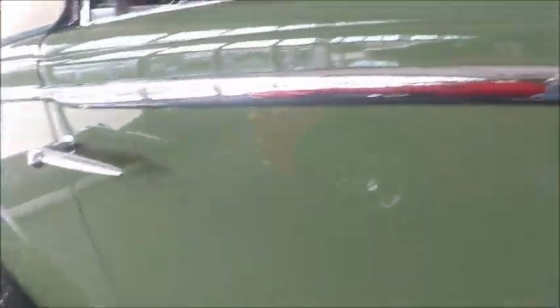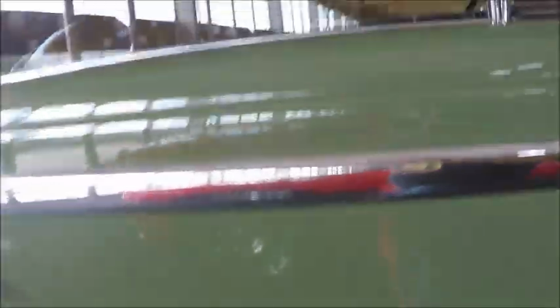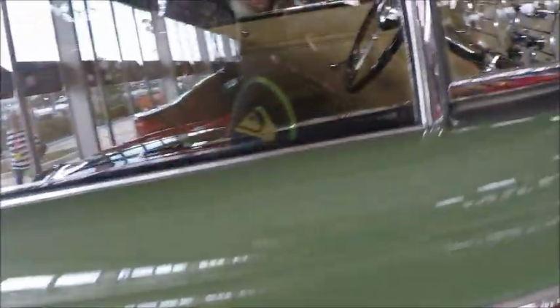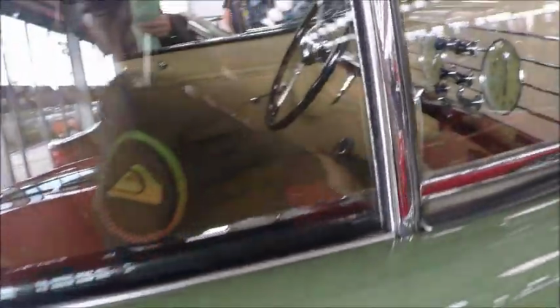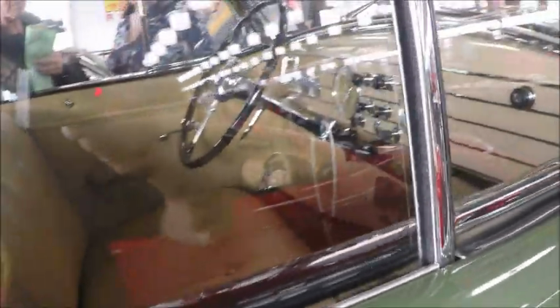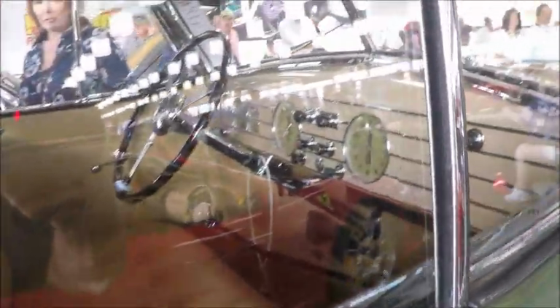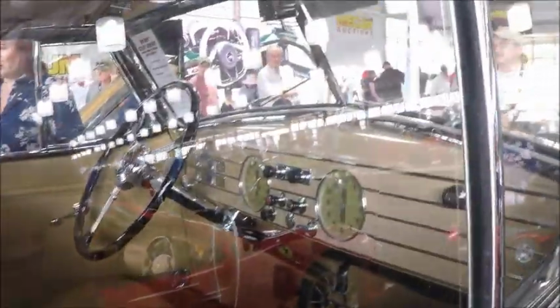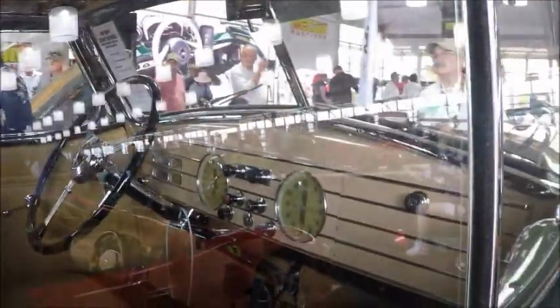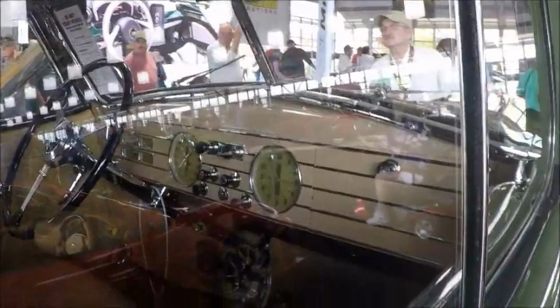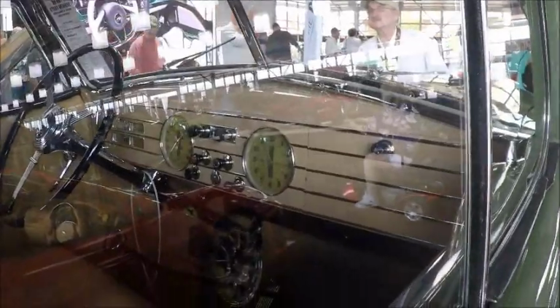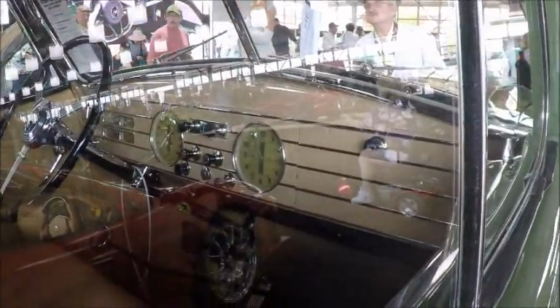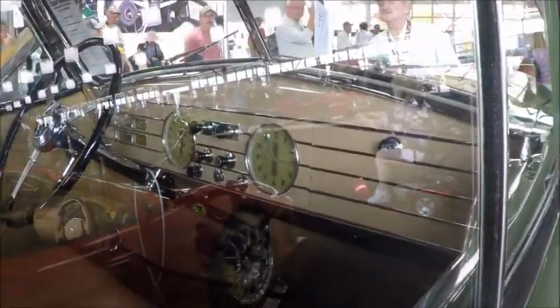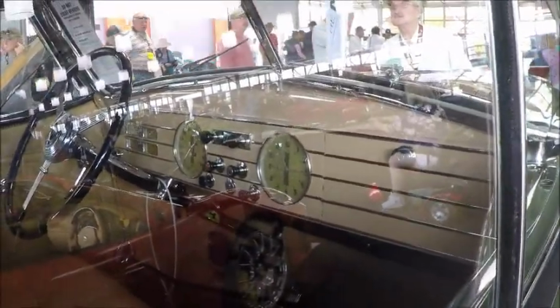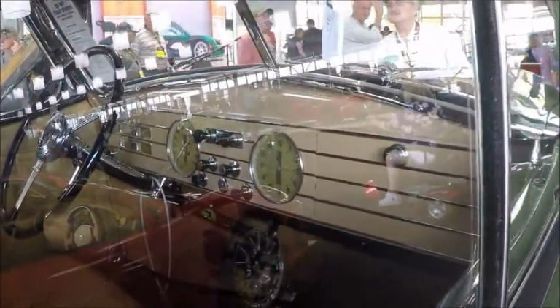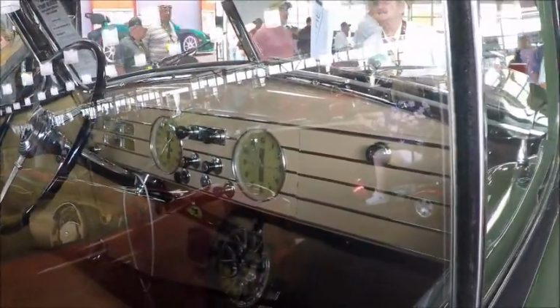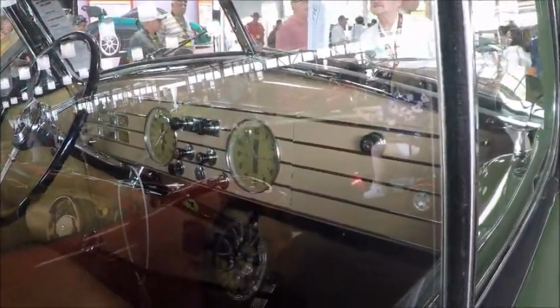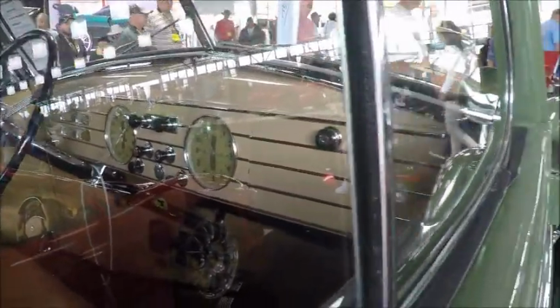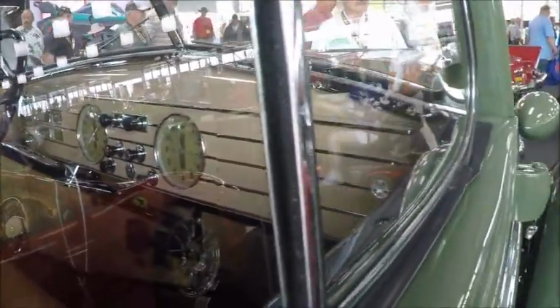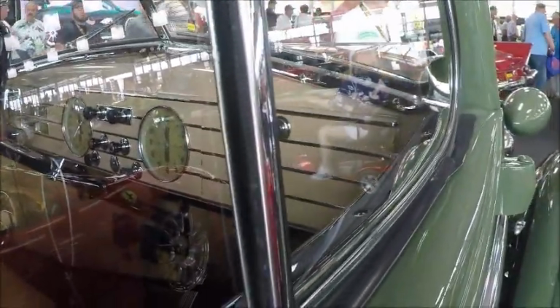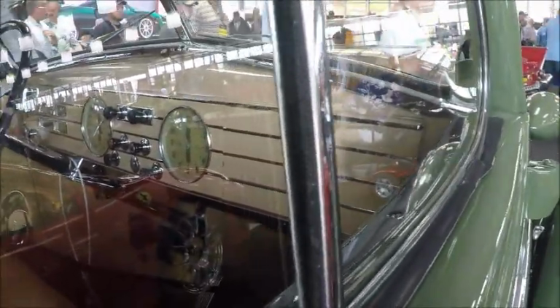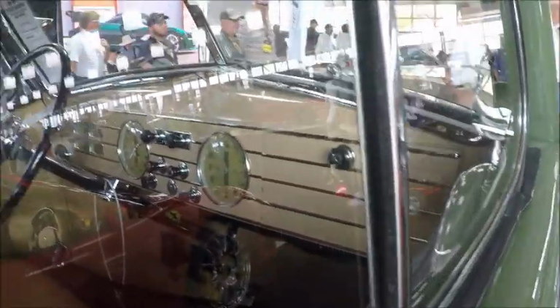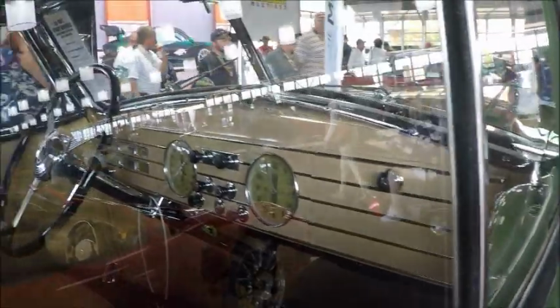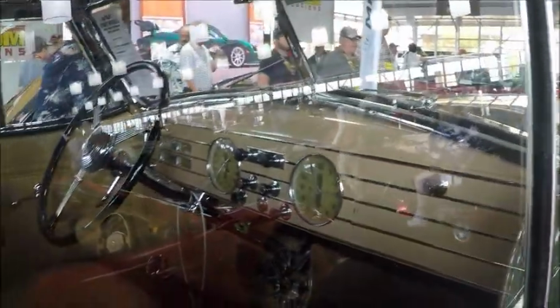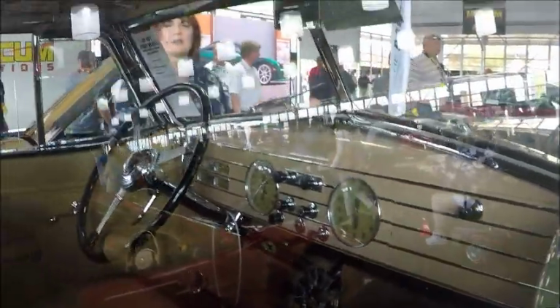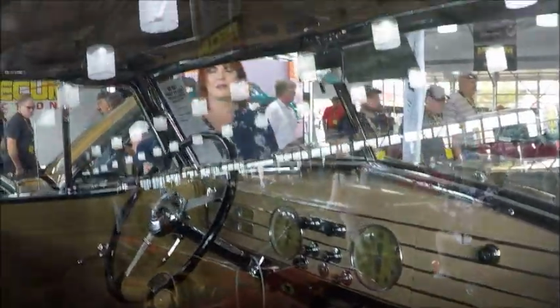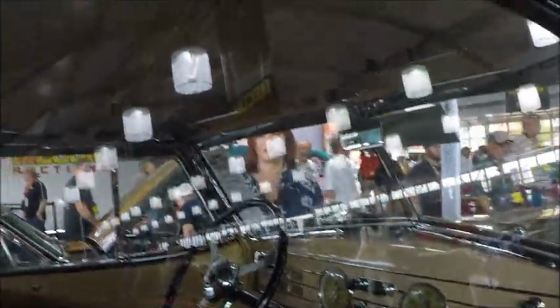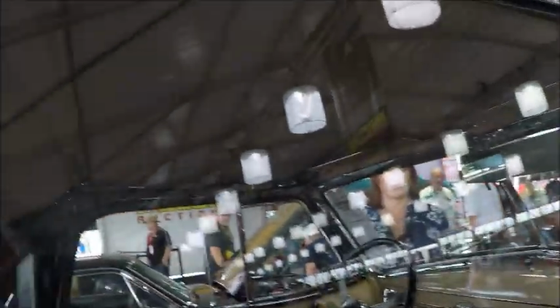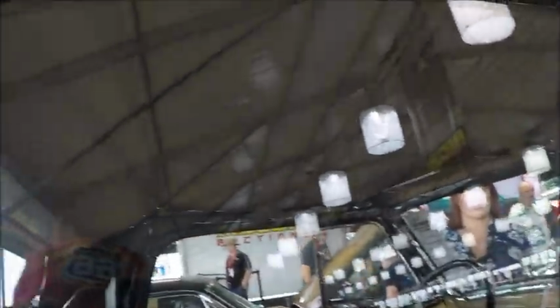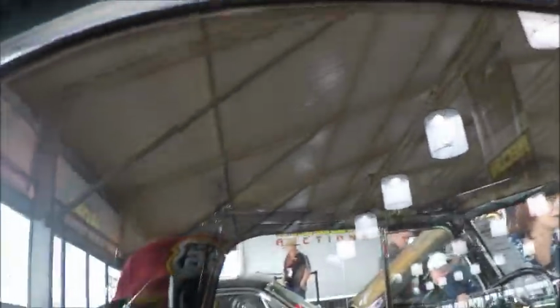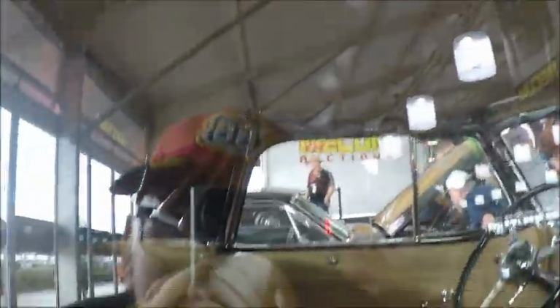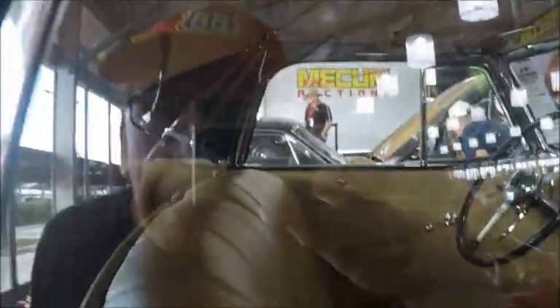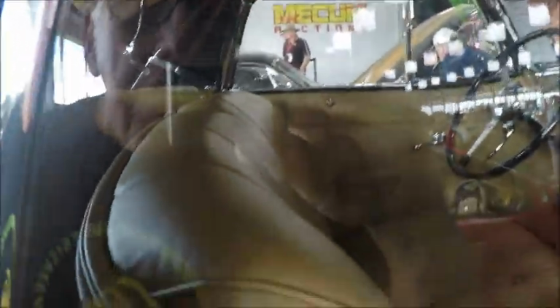Notice how well those spares fit inside the fender, and we look at the dash — you'll note how much Art Deco is involved in that. Beautifully done.